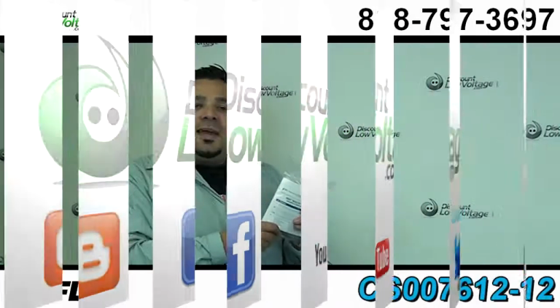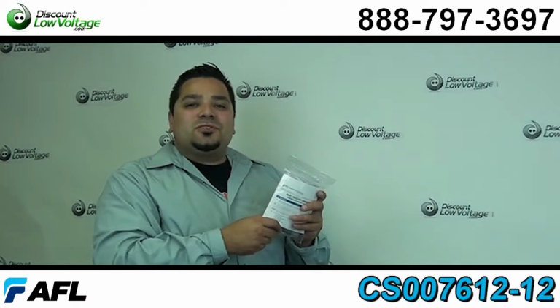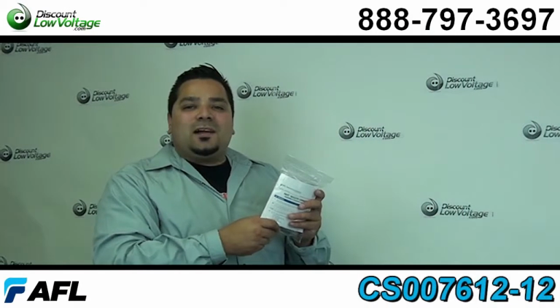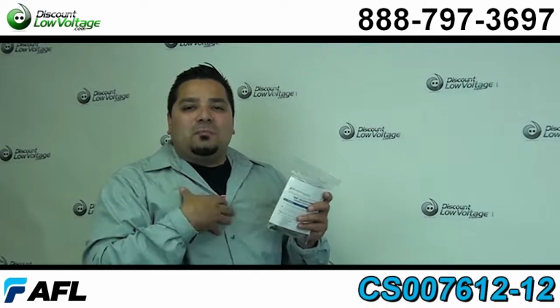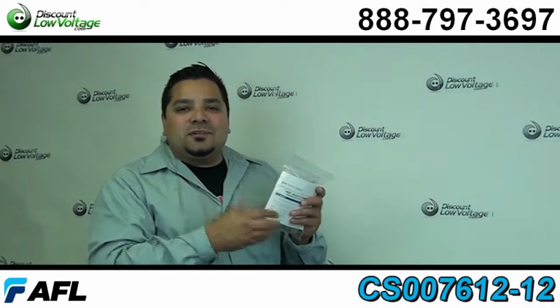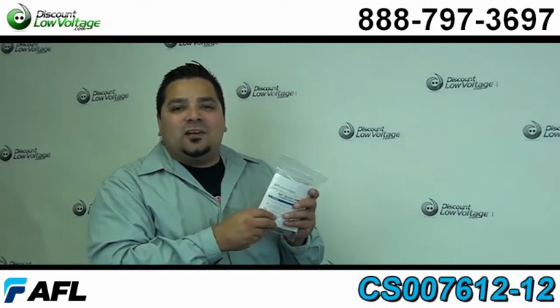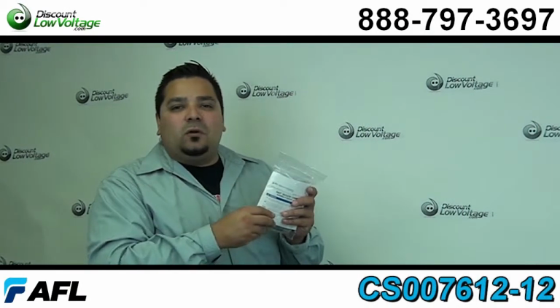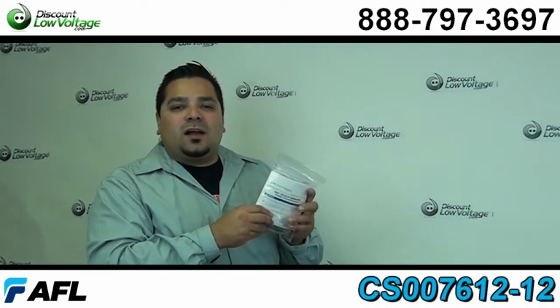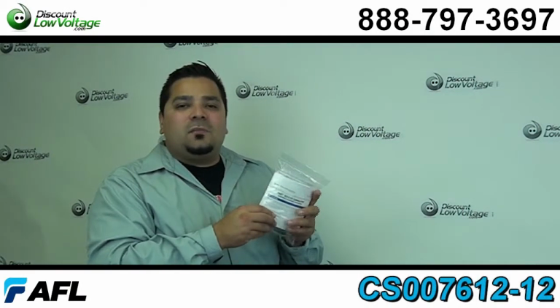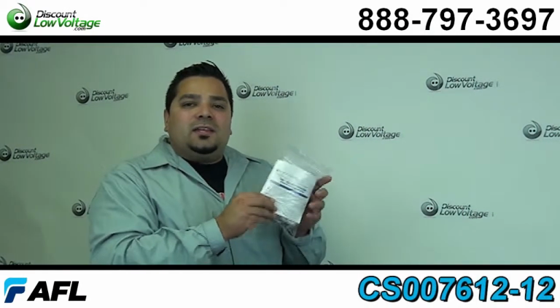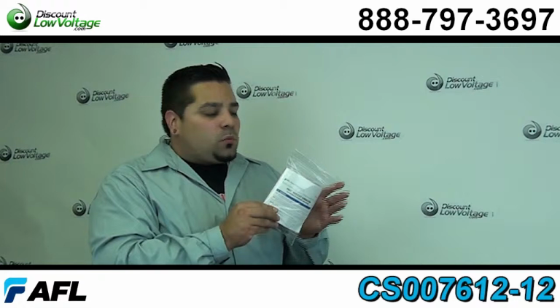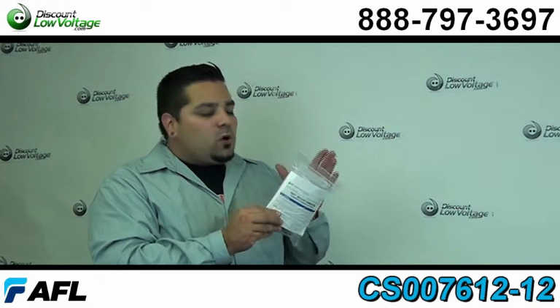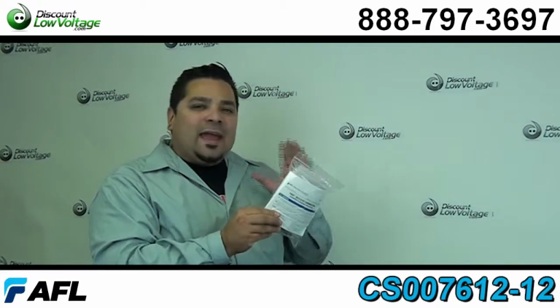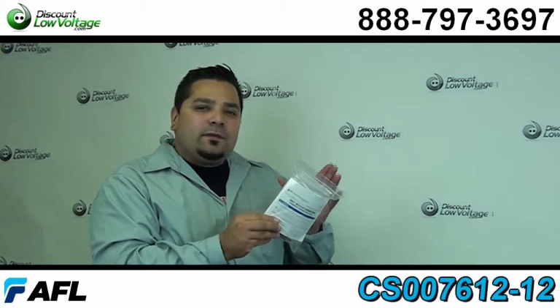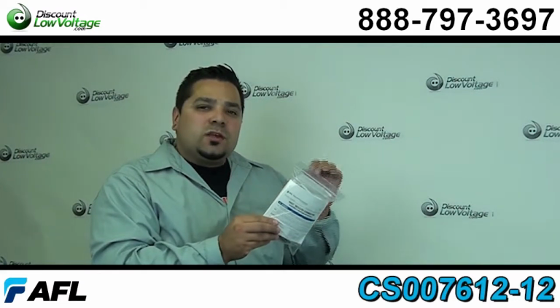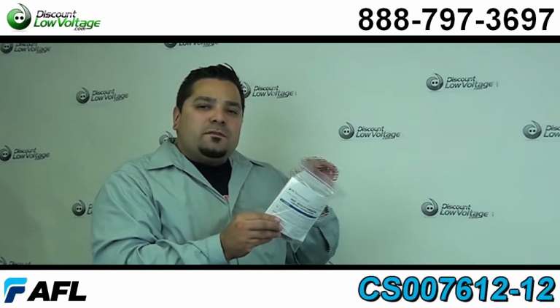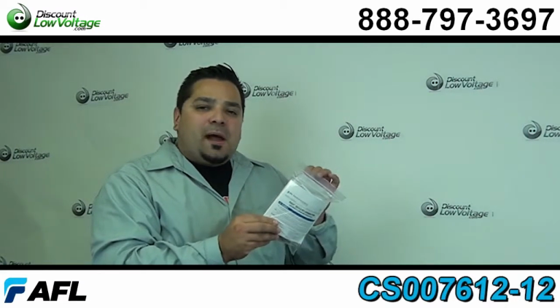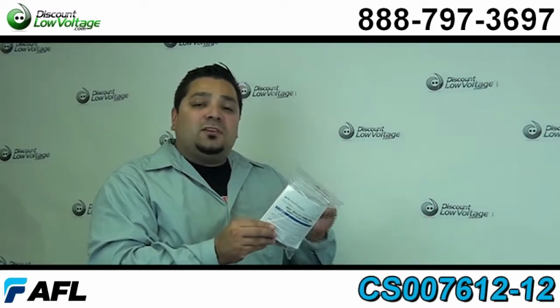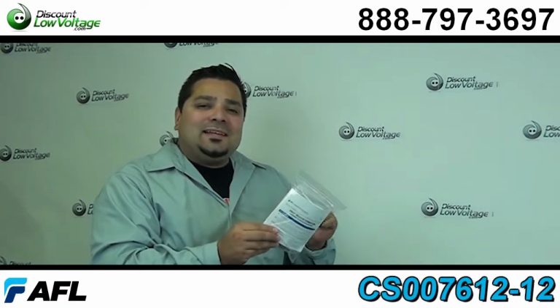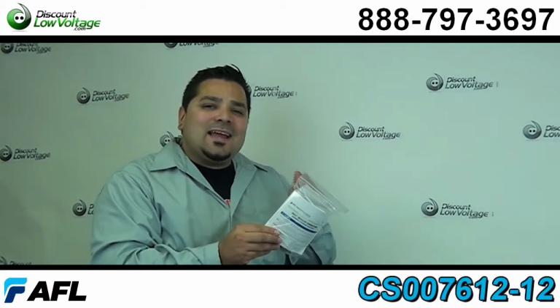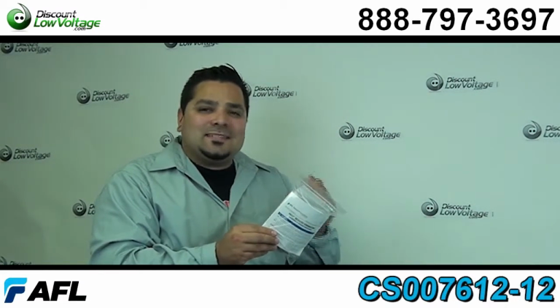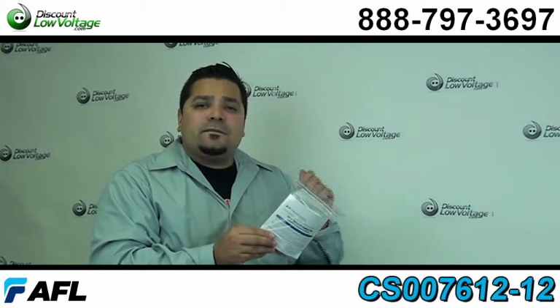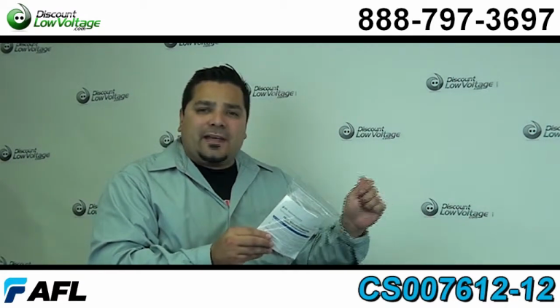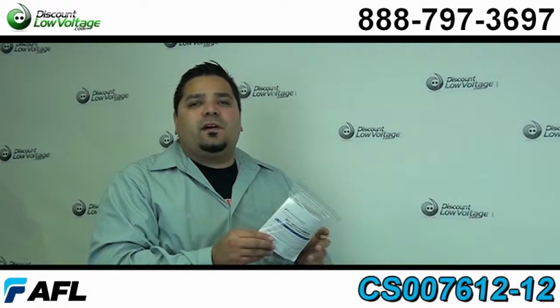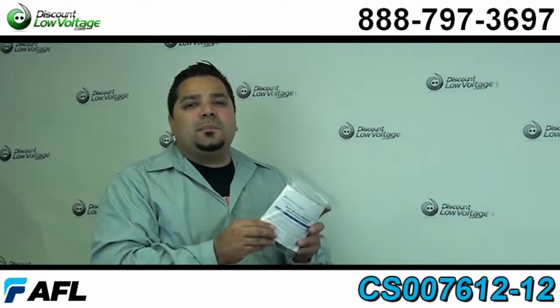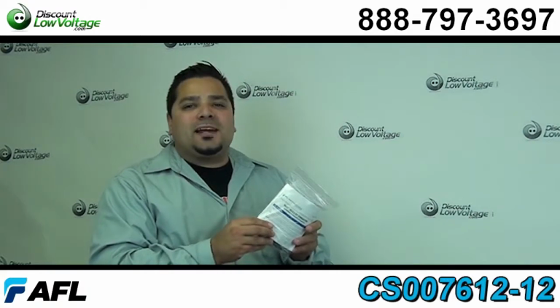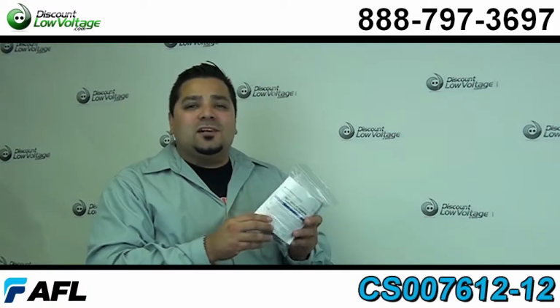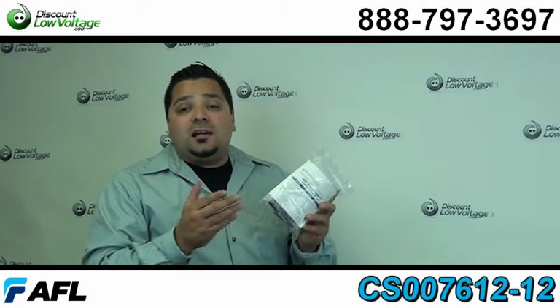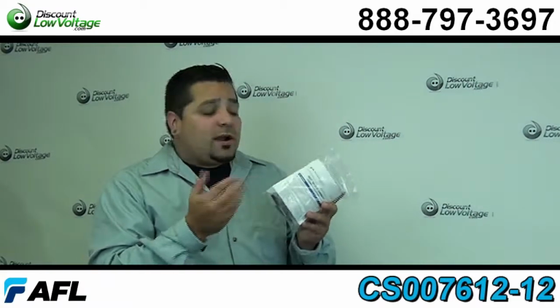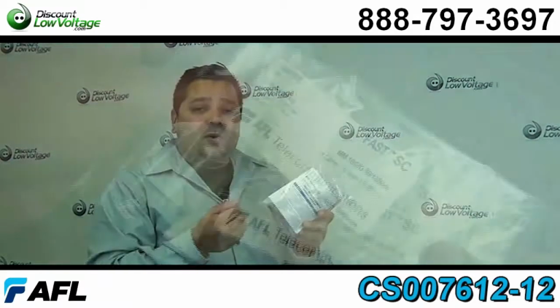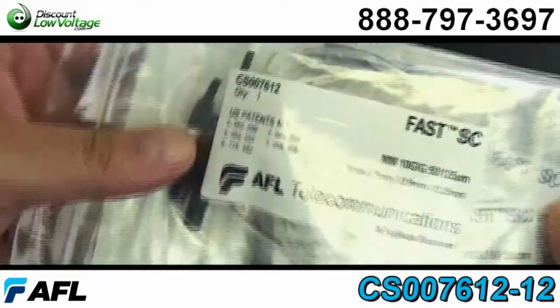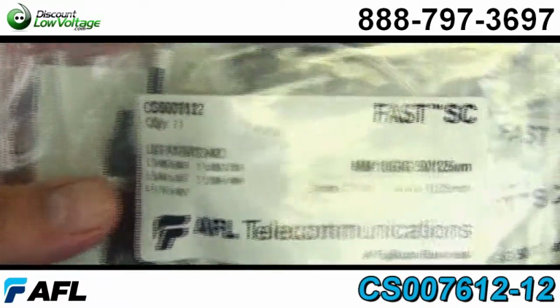Hey, what's going on guys? I'm Mercy with discountlowvoltage.com and today we're going to go over our AFL's 50 micron 10 gig SC fast fiber optic connector. Let's crack this open, let's take a look.